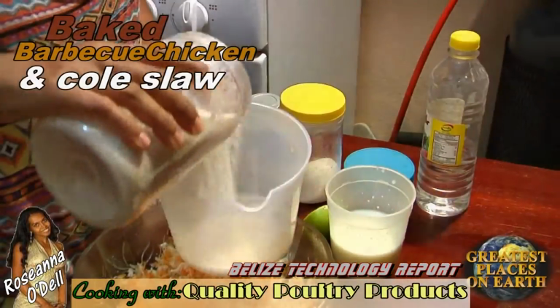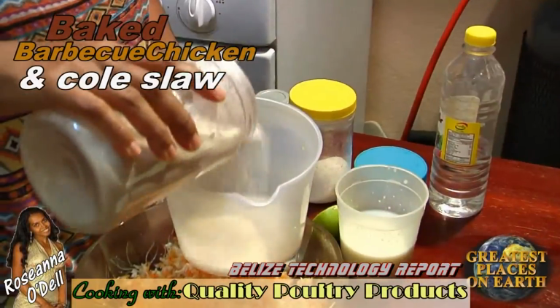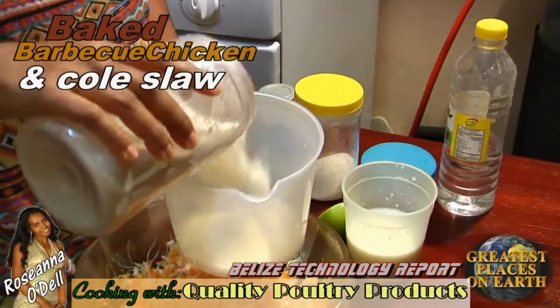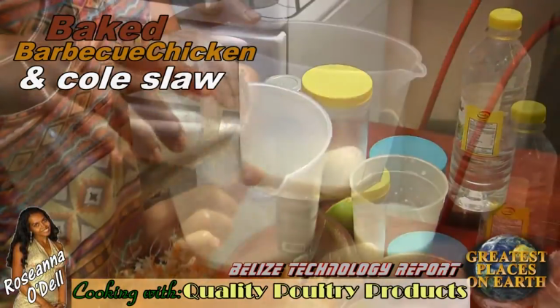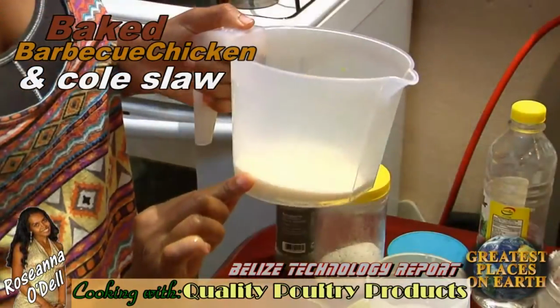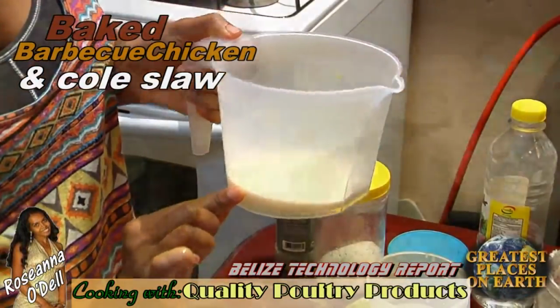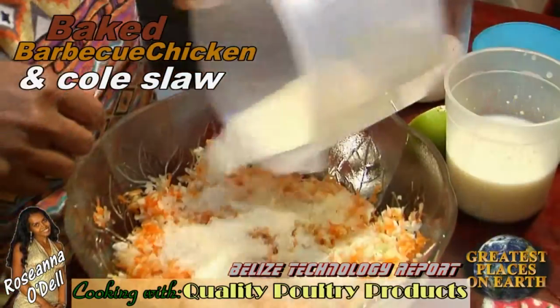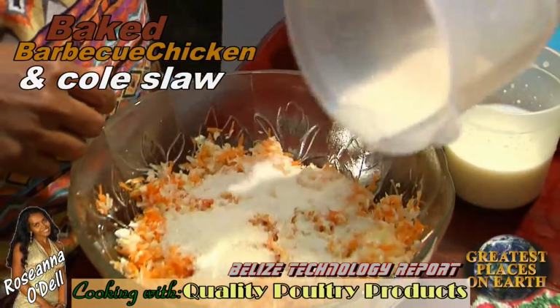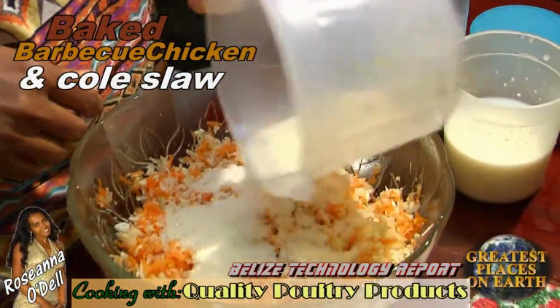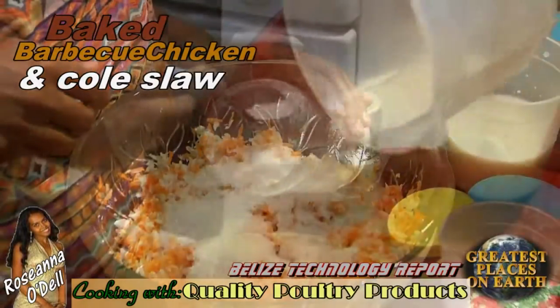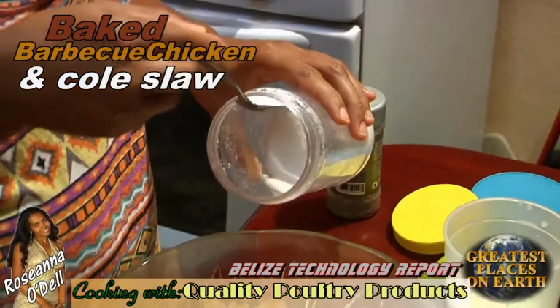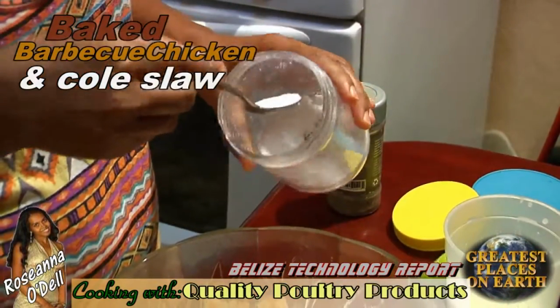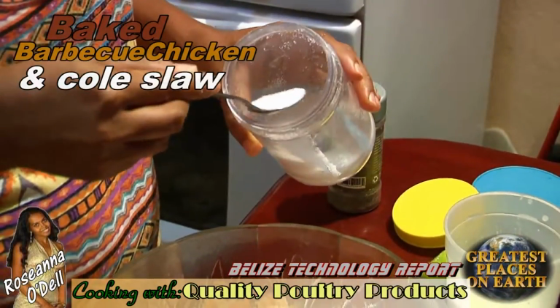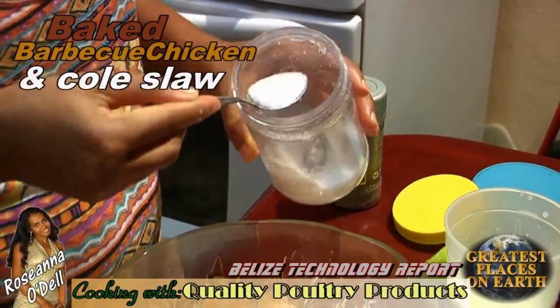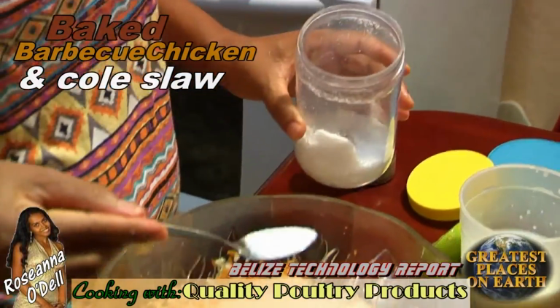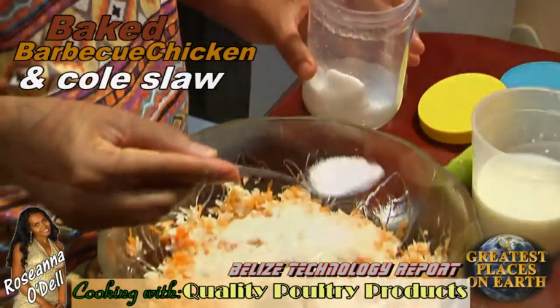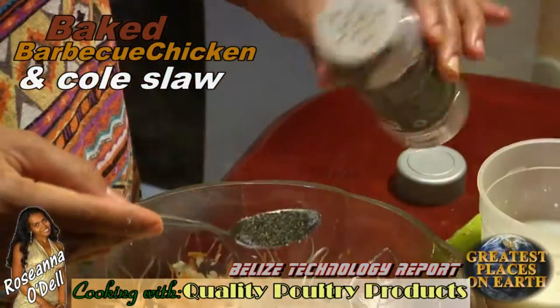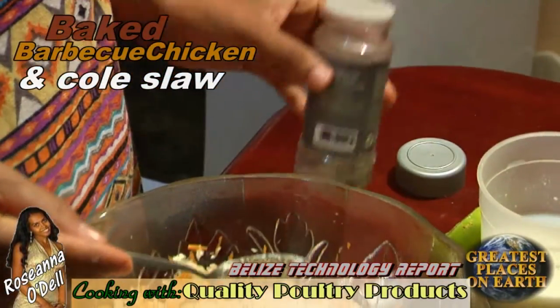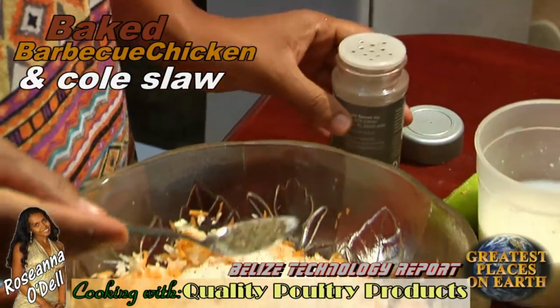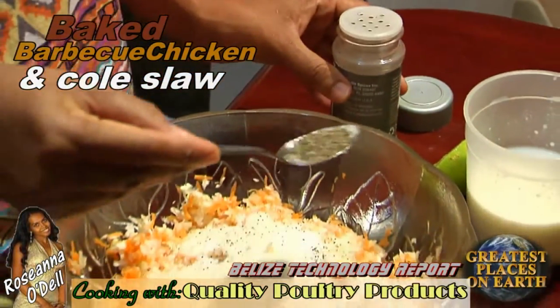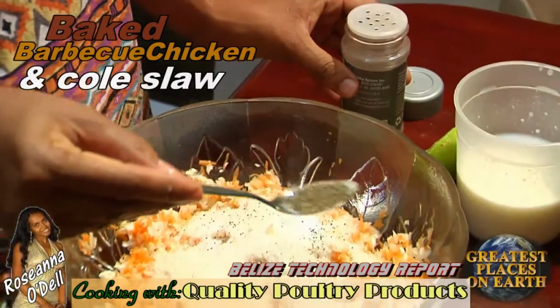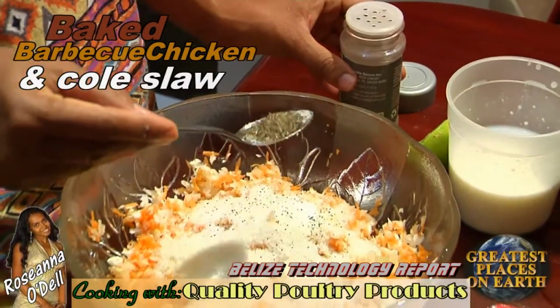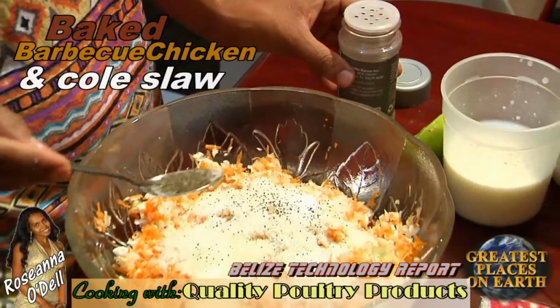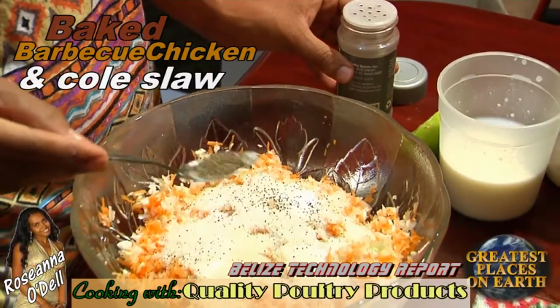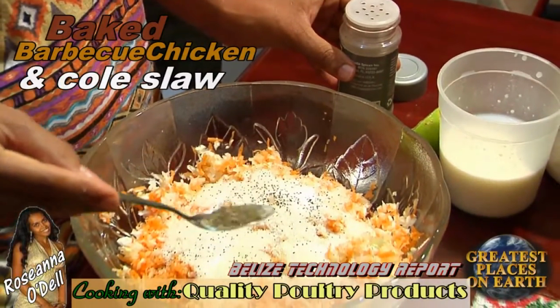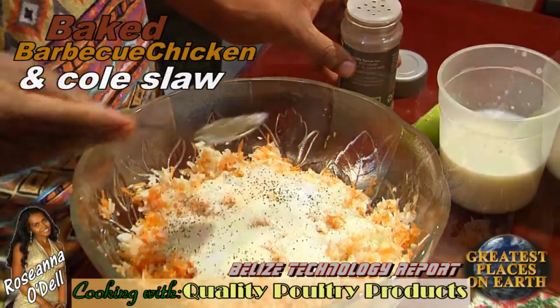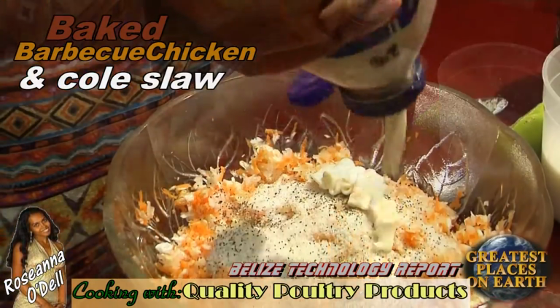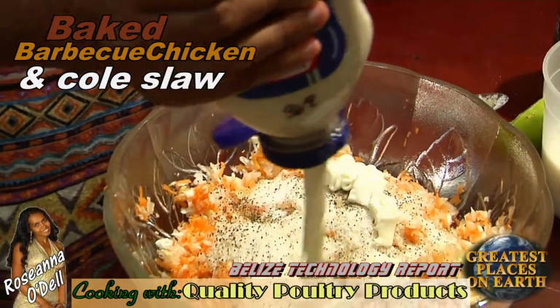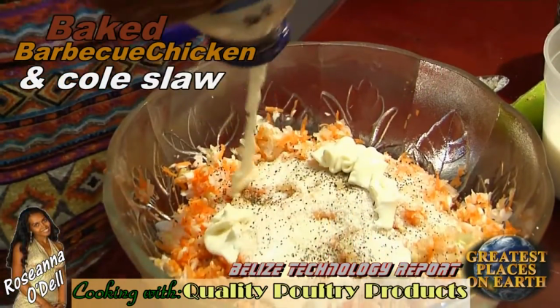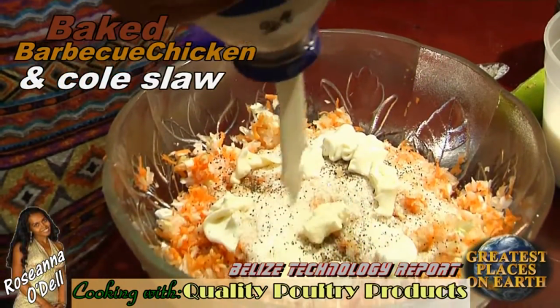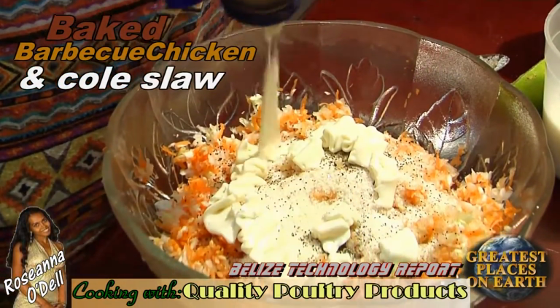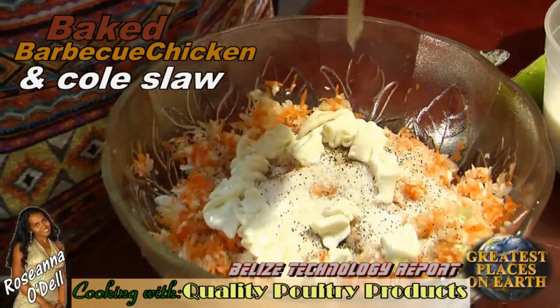Next we add sugar, about half a cup, and a level teaspoon of salt as well. Then a teaspoon of black pepper. In this recipe we'll use about a fourth of a cup of mayonnaise.